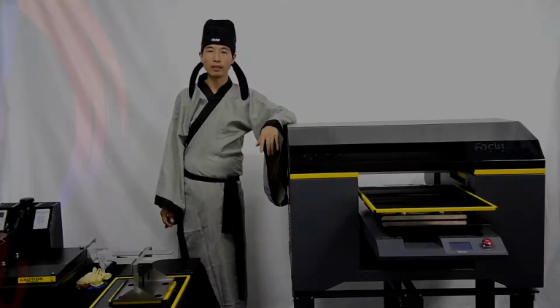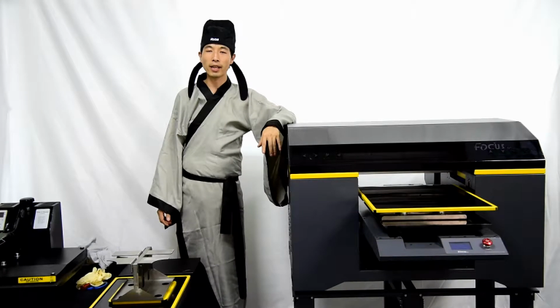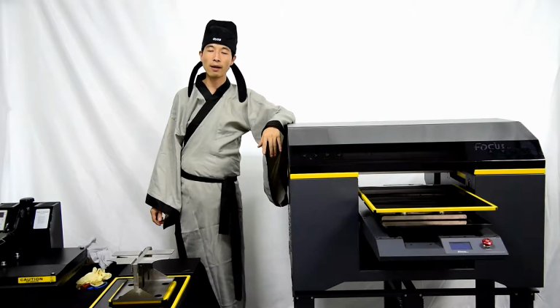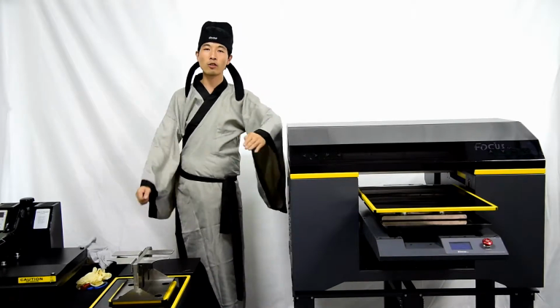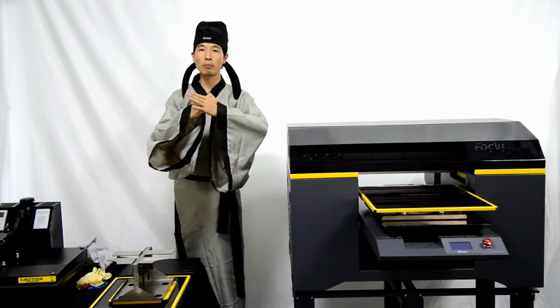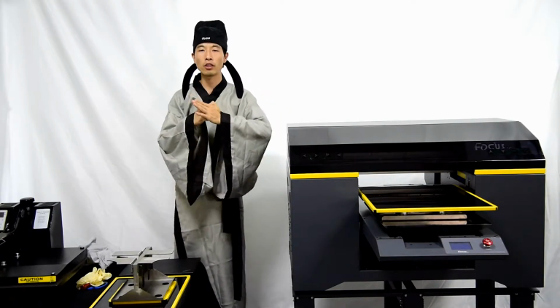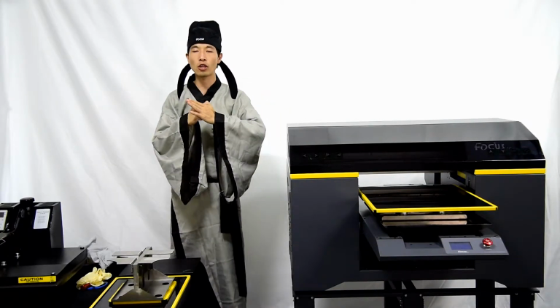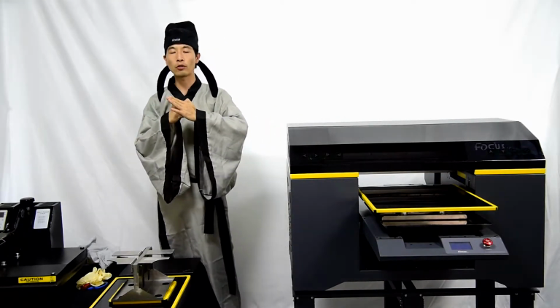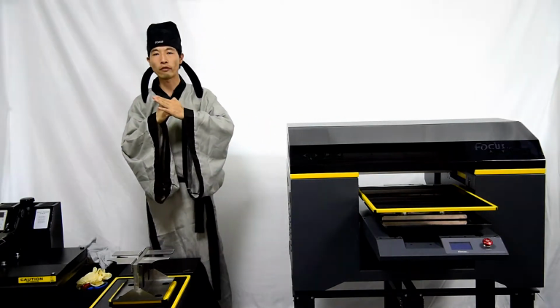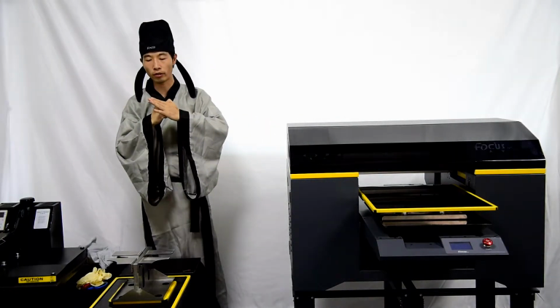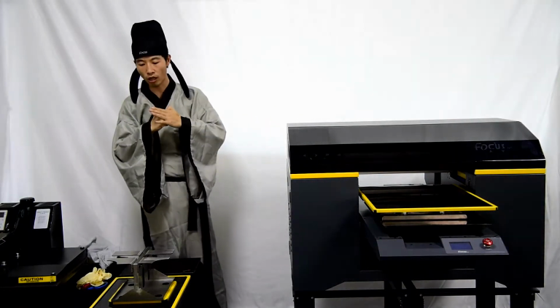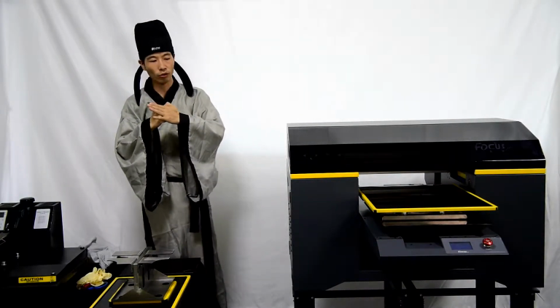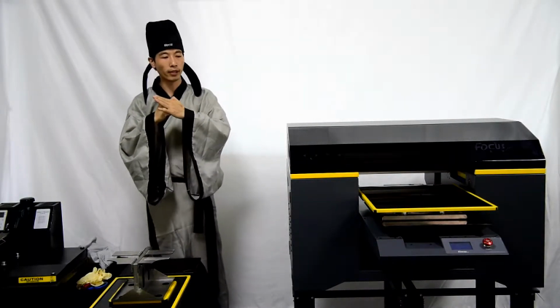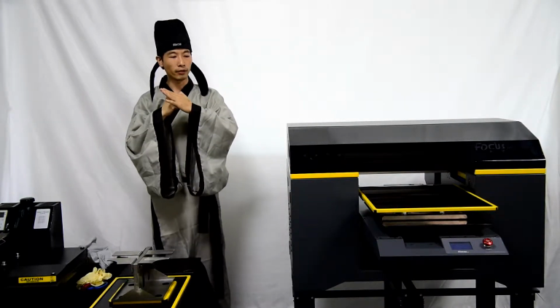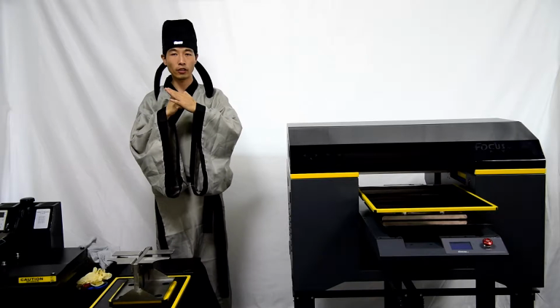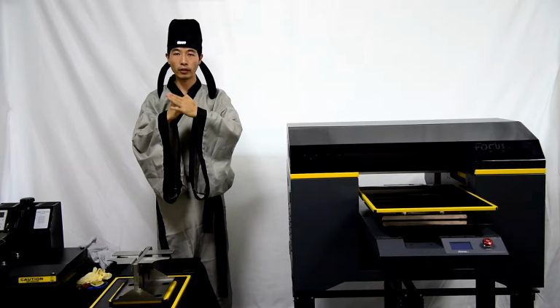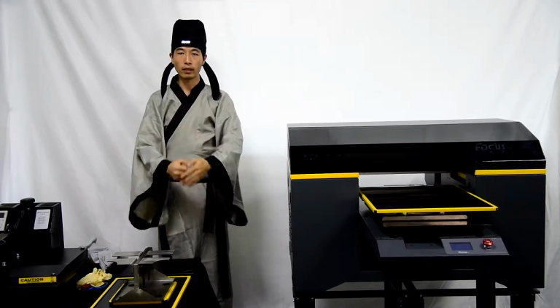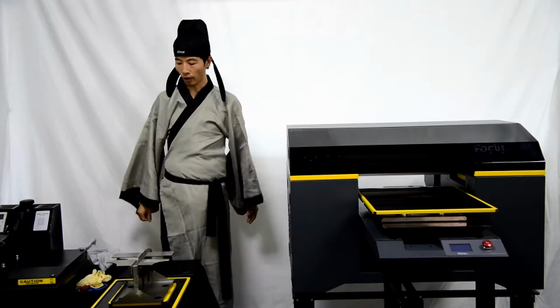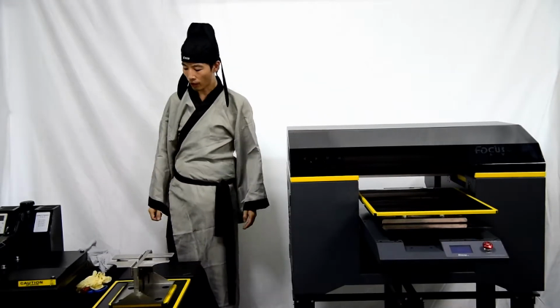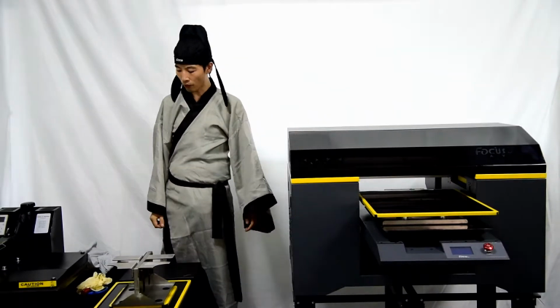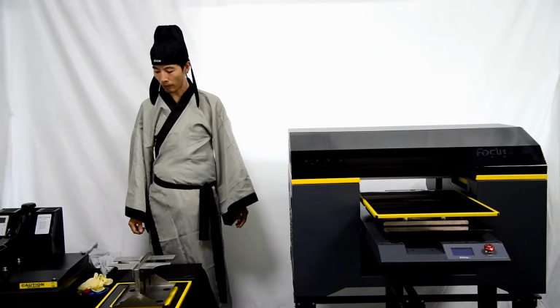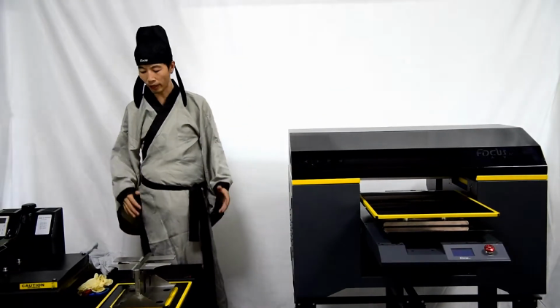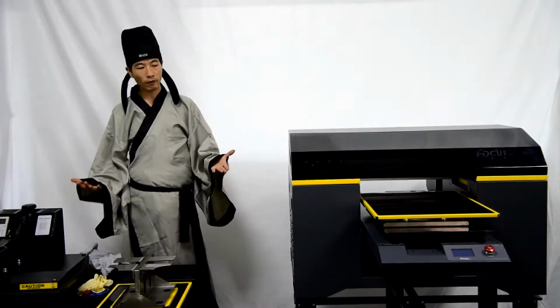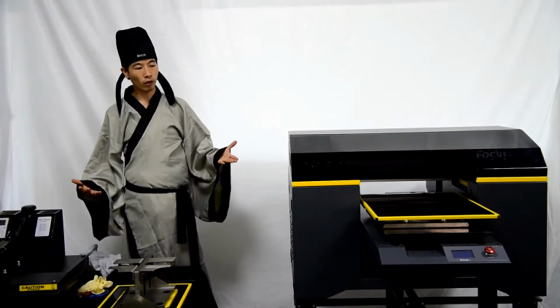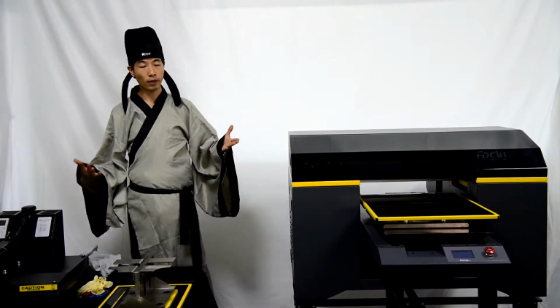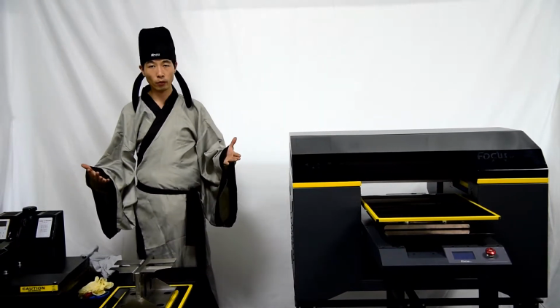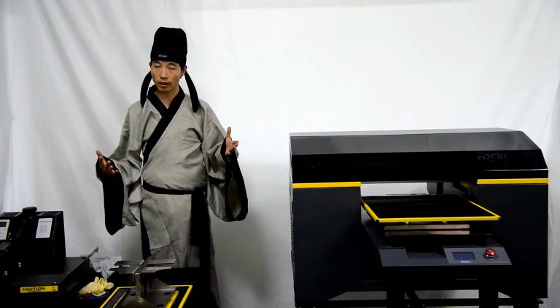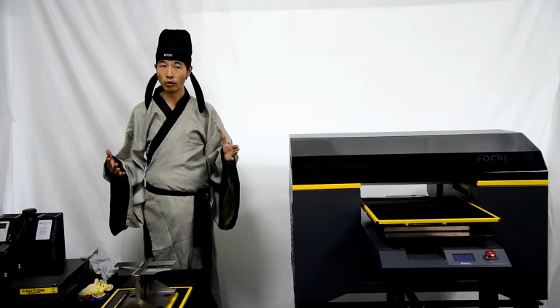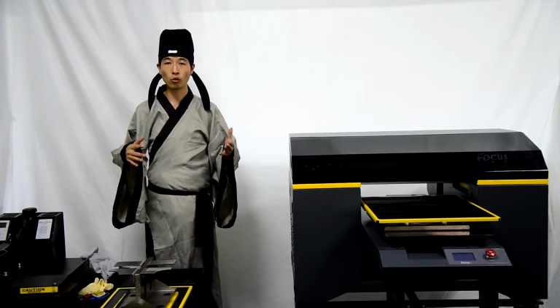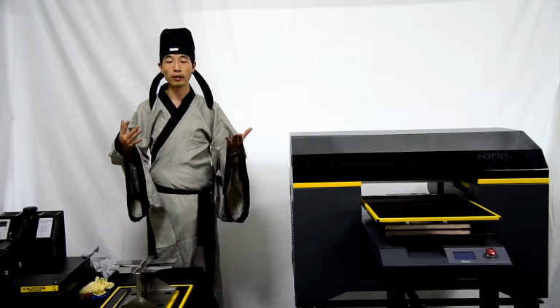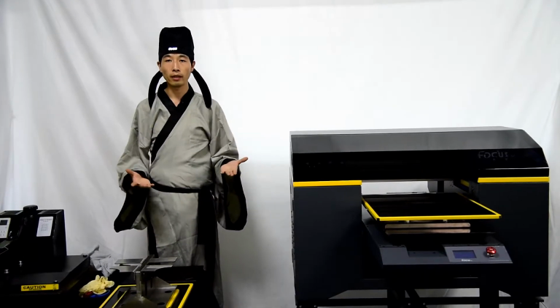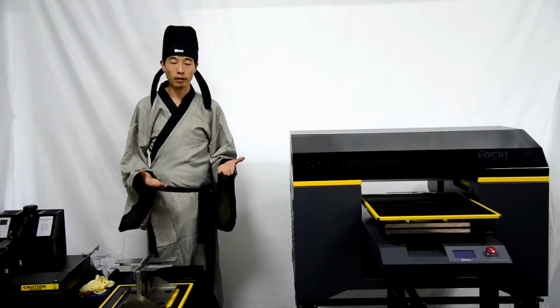Welcome back to Focus Master Vision. This is the online tutorial video to teach you how to do the TTG printing. After you prepare the job before printing, we can start to install the Focus newest technology TTG printer.